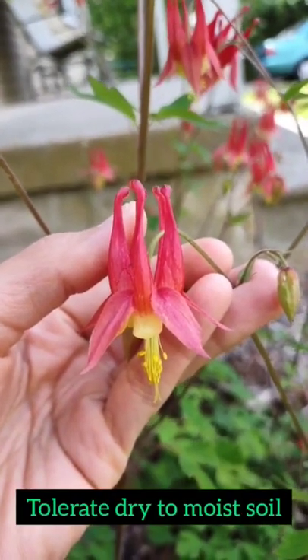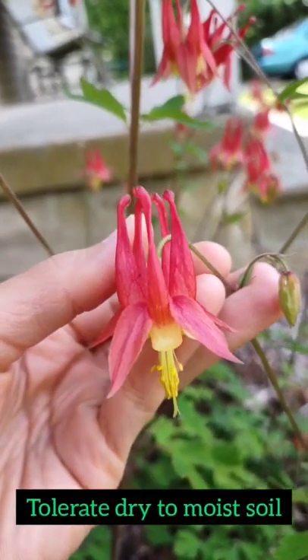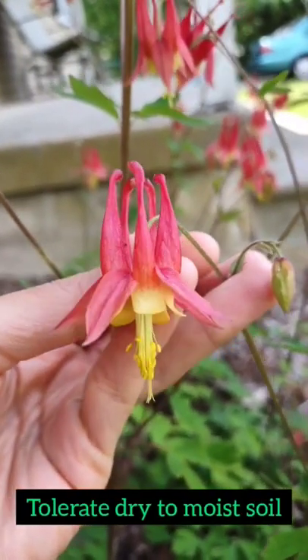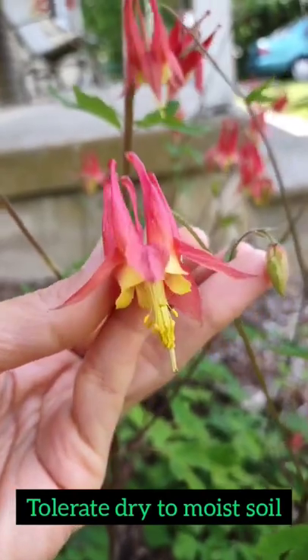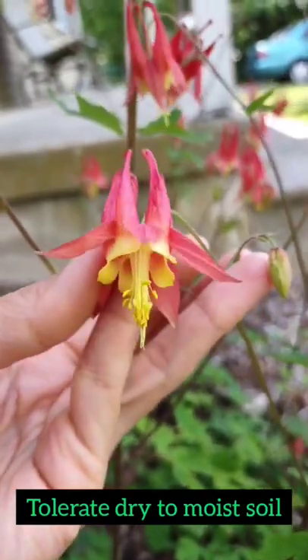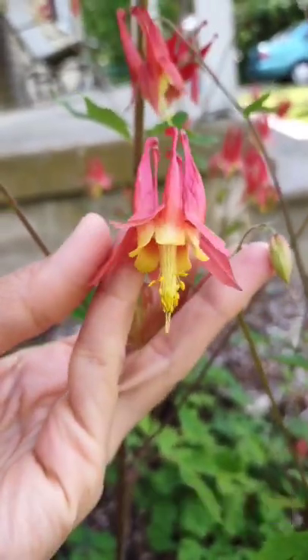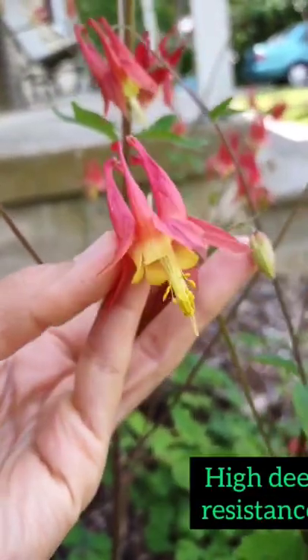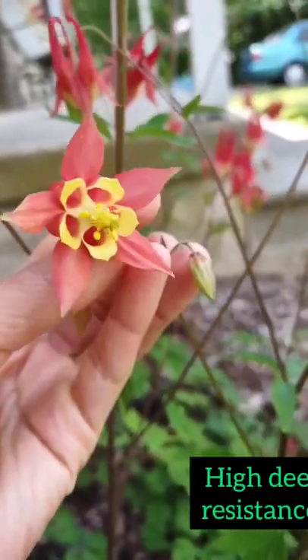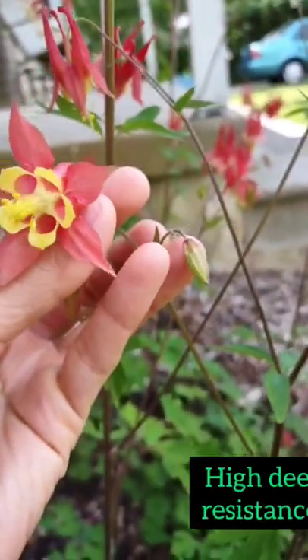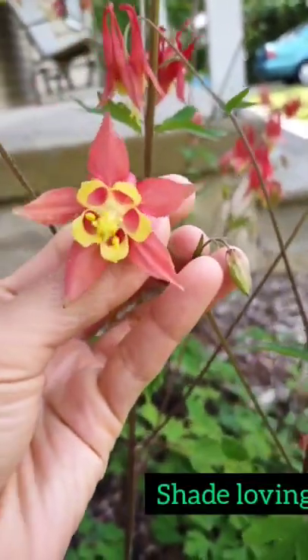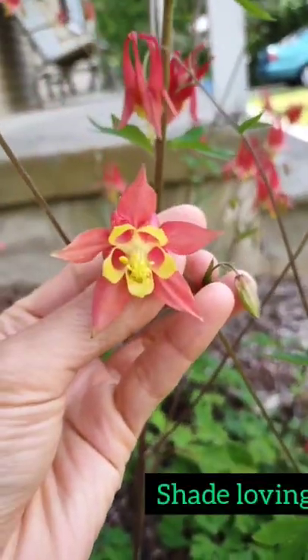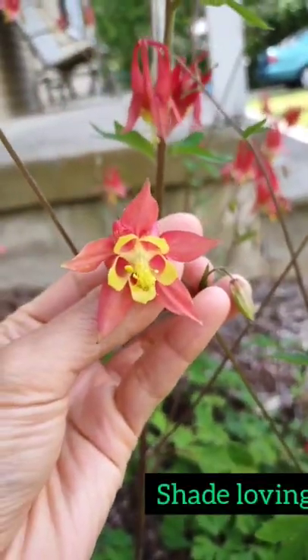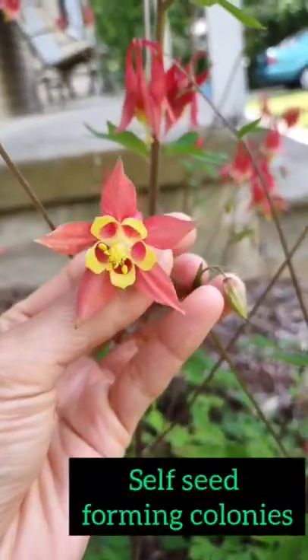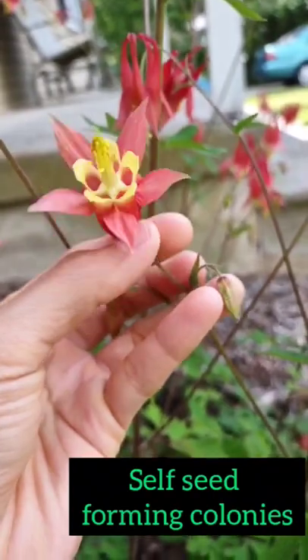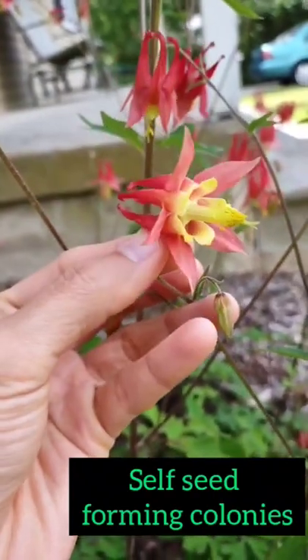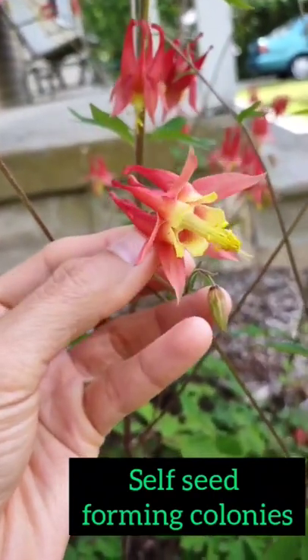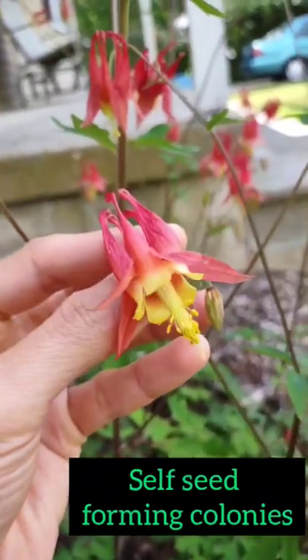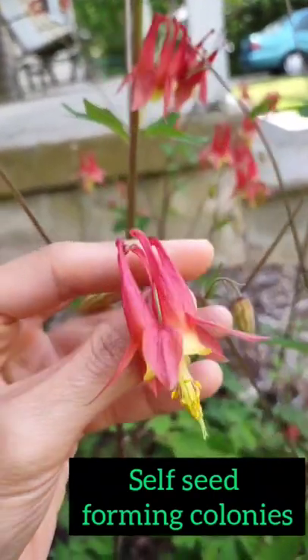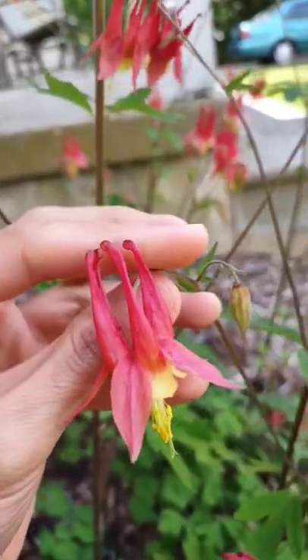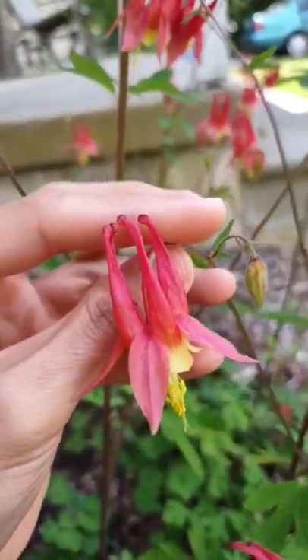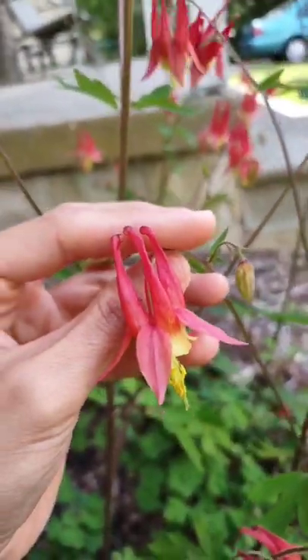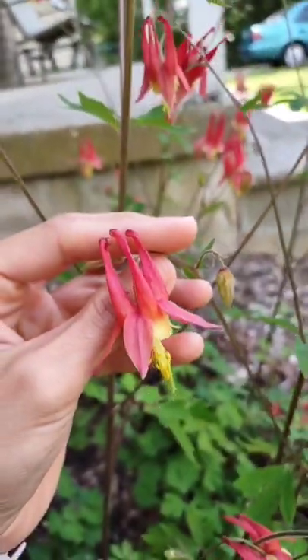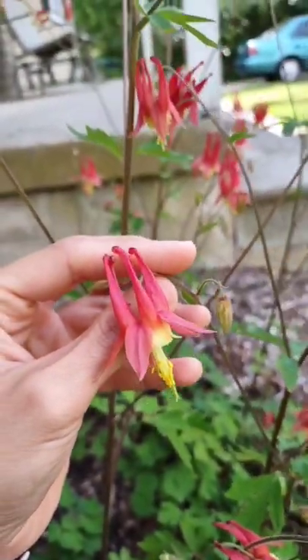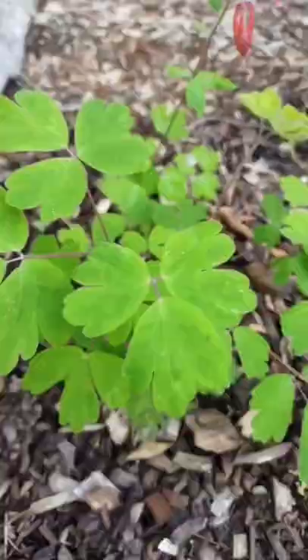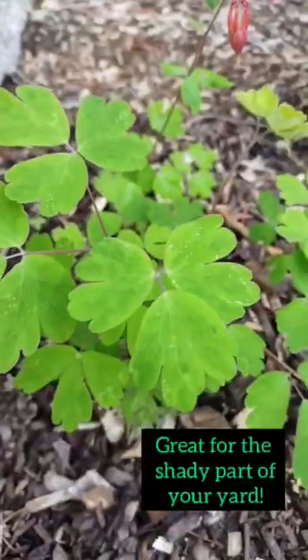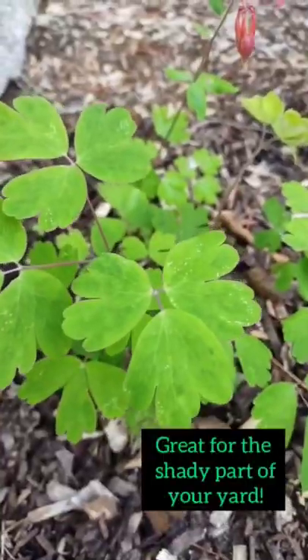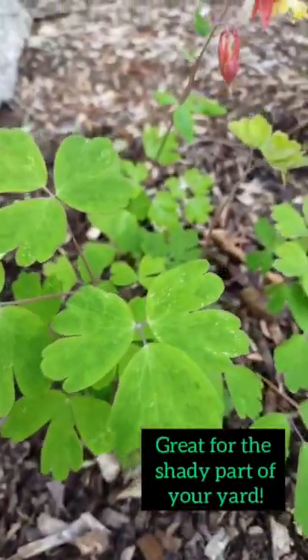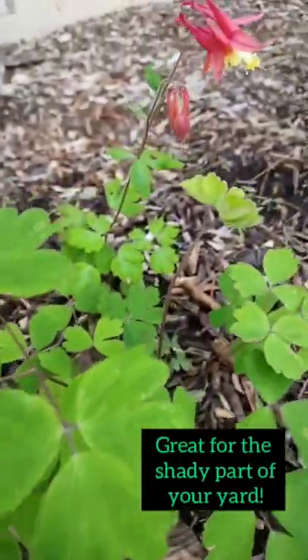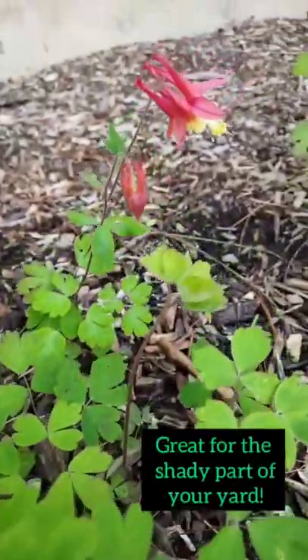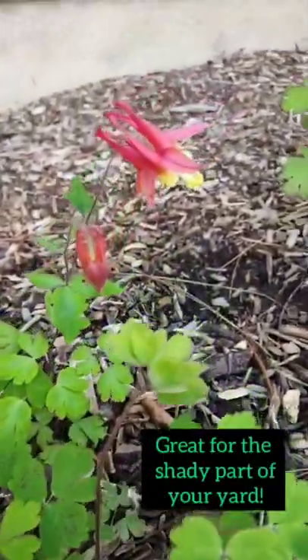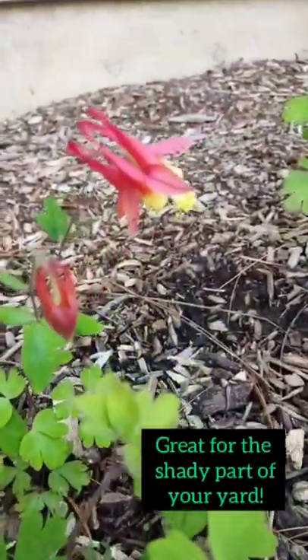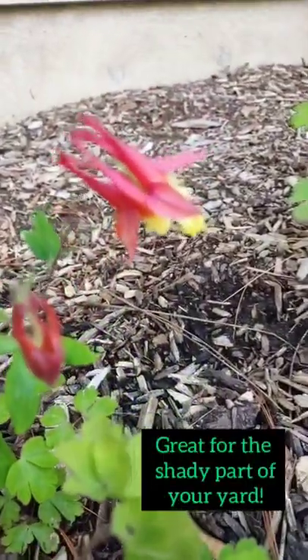They can tolerate dry to moist soil, they have high deer resistance, and are shade-loving. They also self-seed and form lush colonies, so if you were looking for a plant to plant in a shaded part of your yard, you definitely want these easy-to-grow hummingbird magnets.